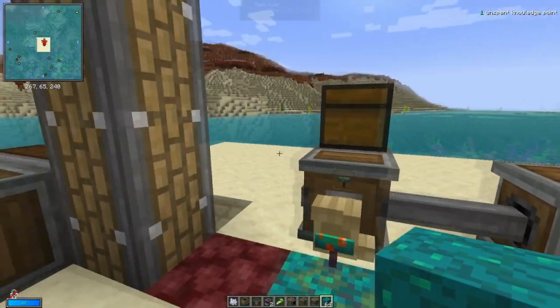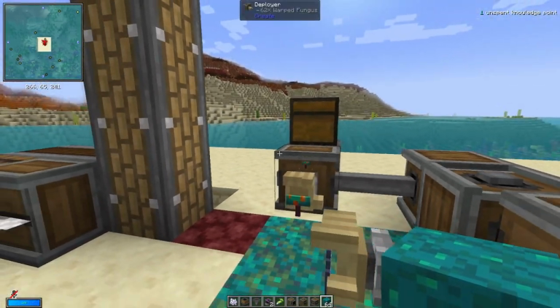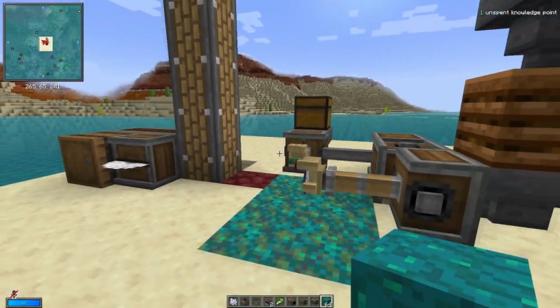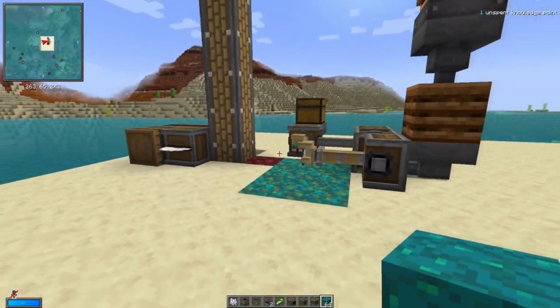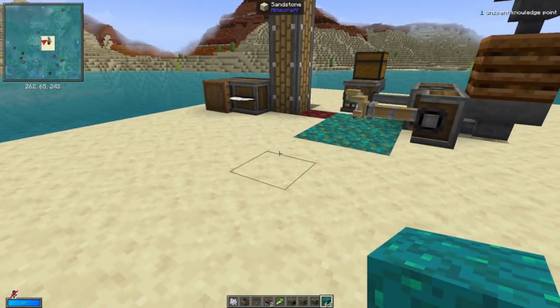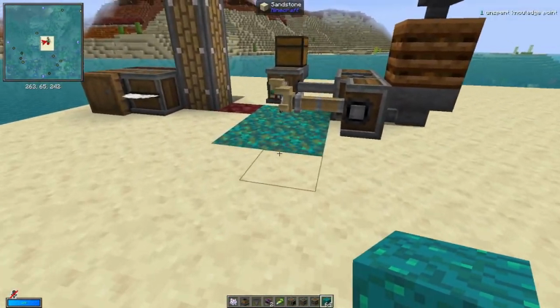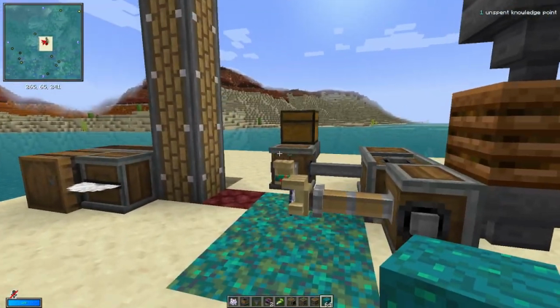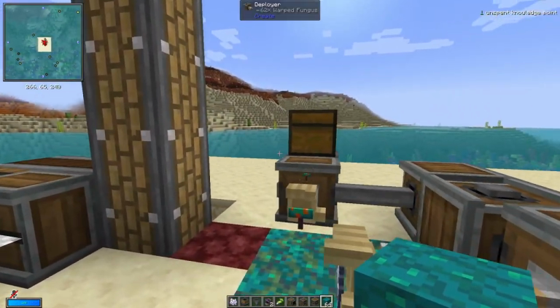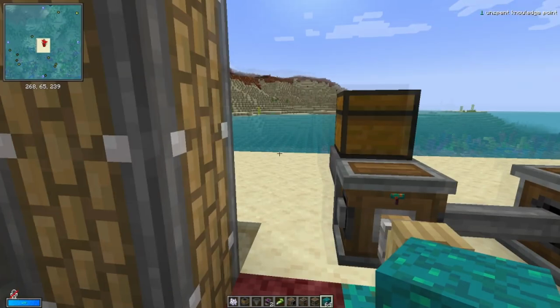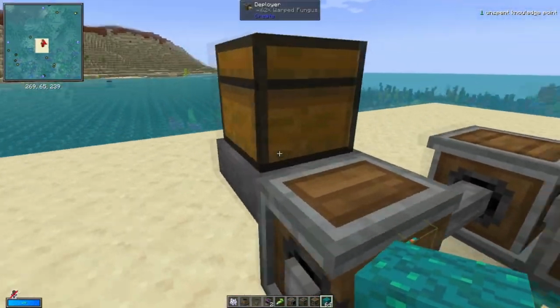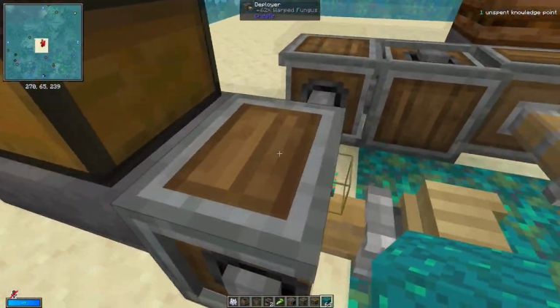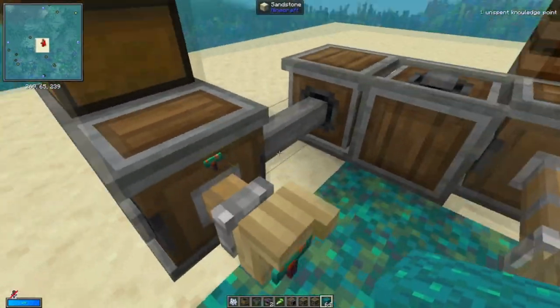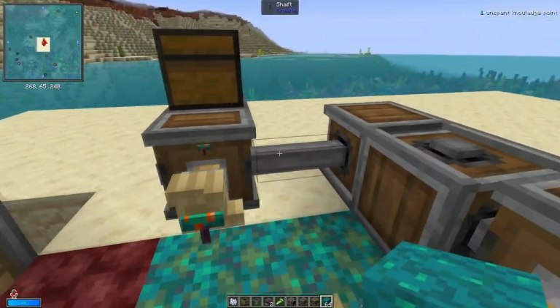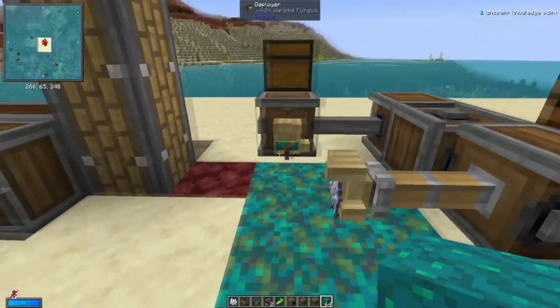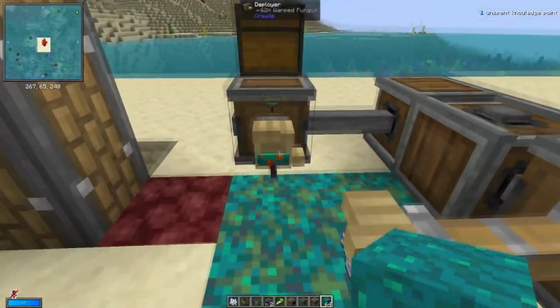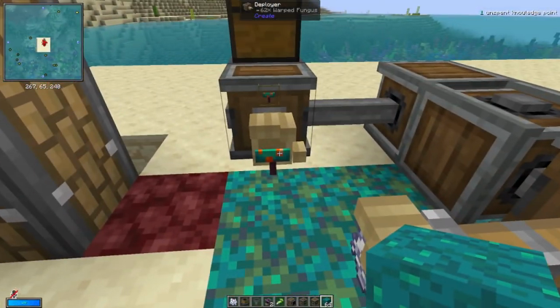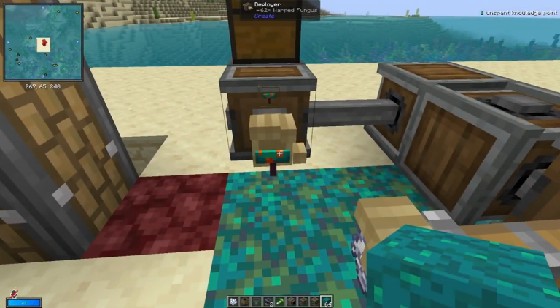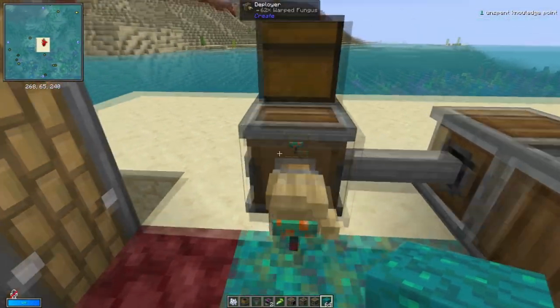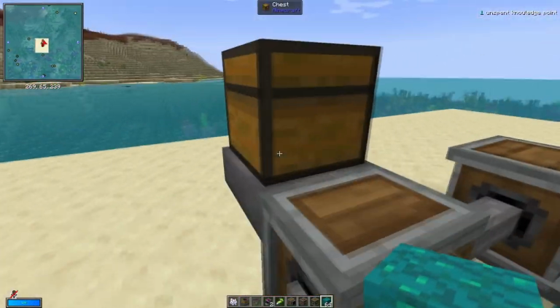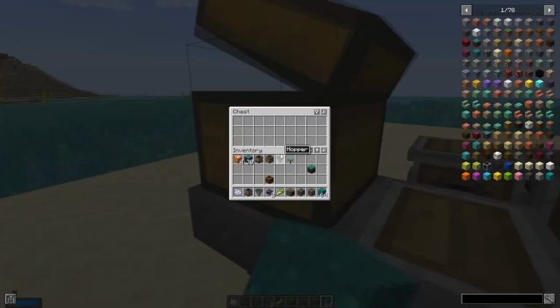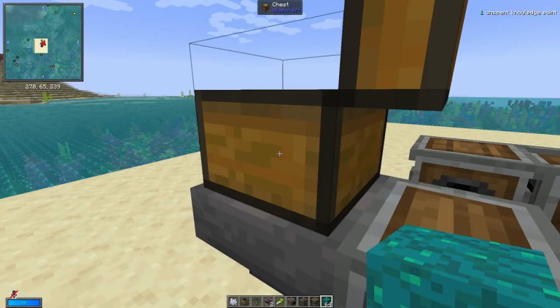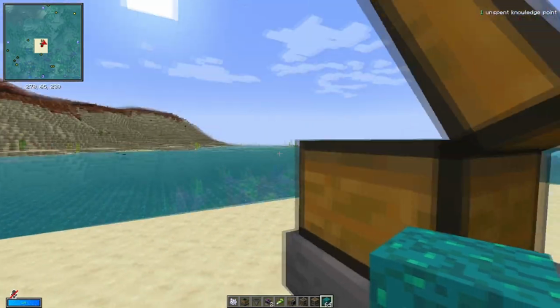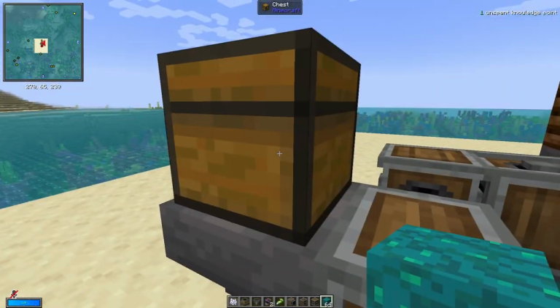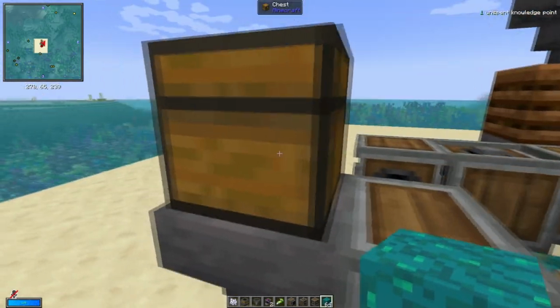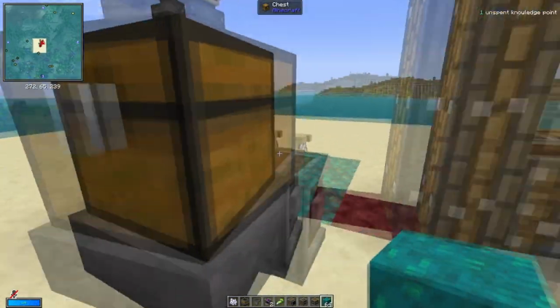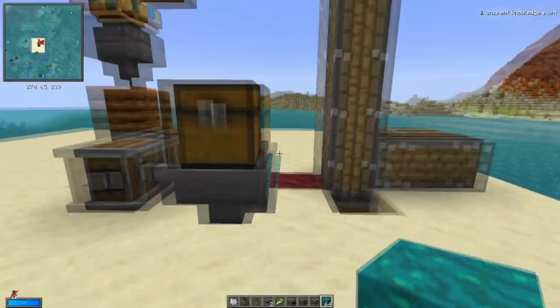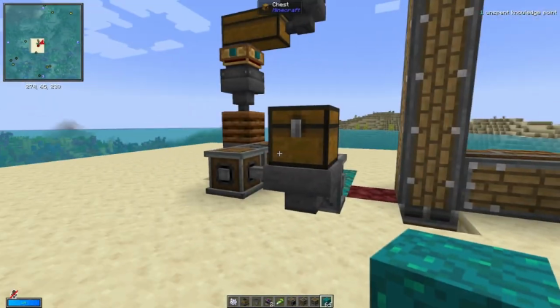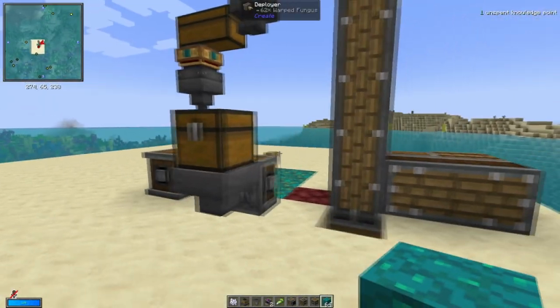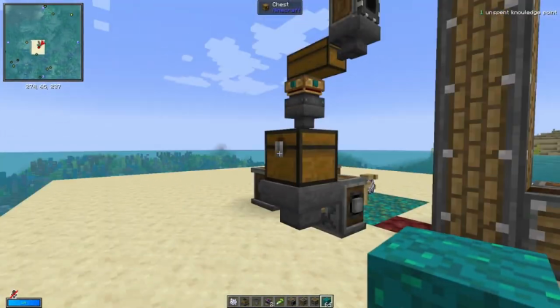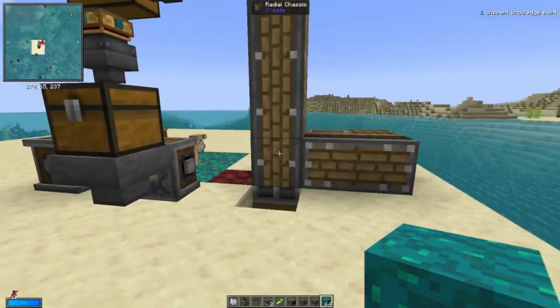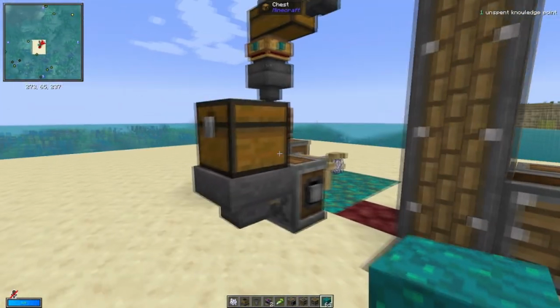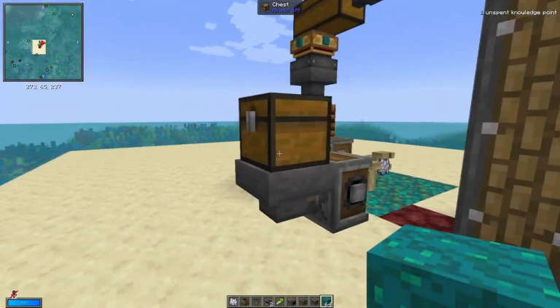So it's fully automatic if you have botany parts. At the moment, the only bit that's not fully automatic is the warped fungus — you will need to keep supplying warped fungus into this box. You can fix this with botany parts, and I'll show you how in a minute.